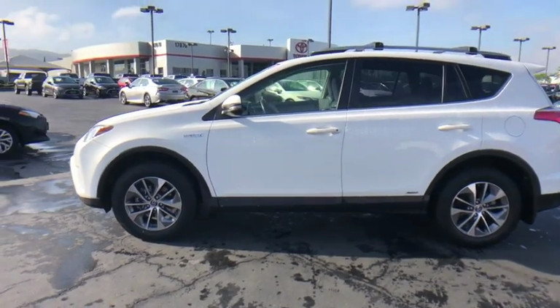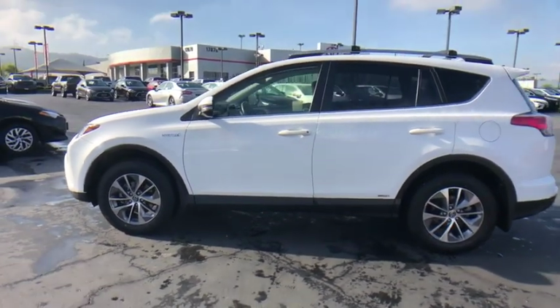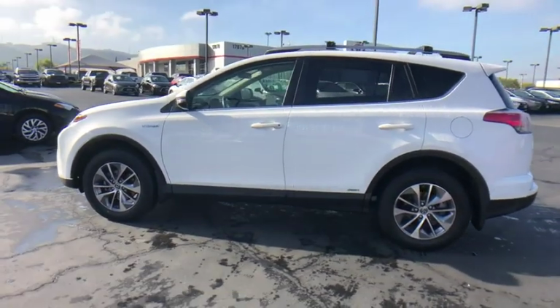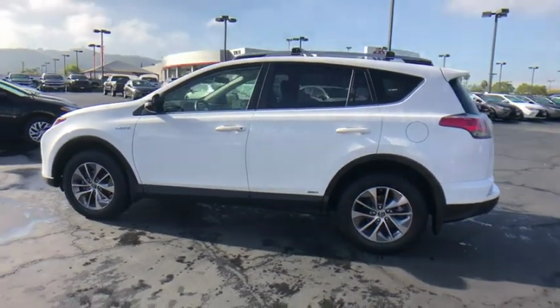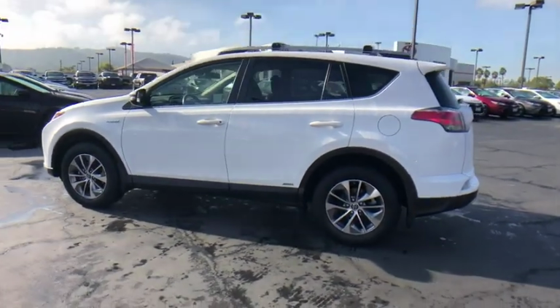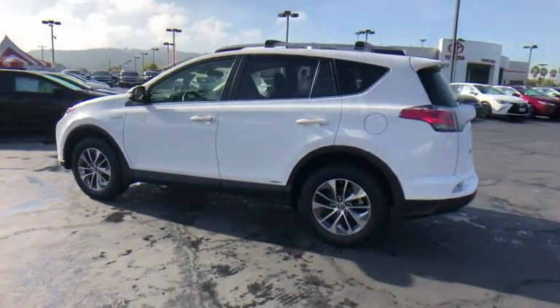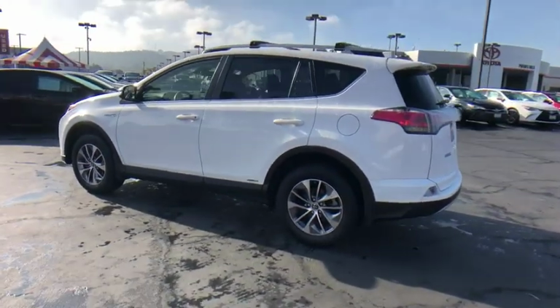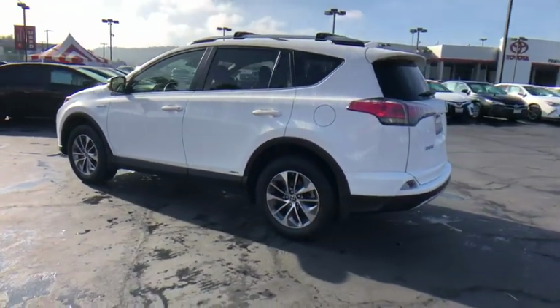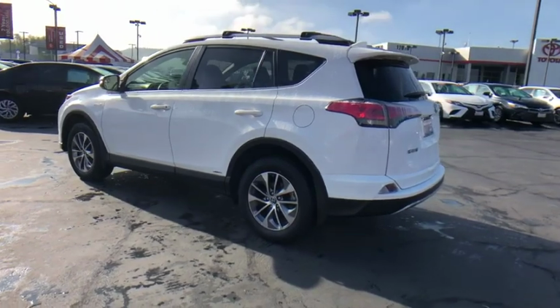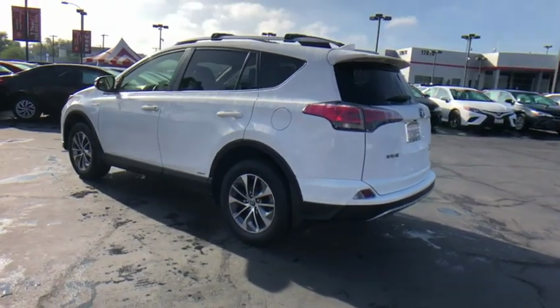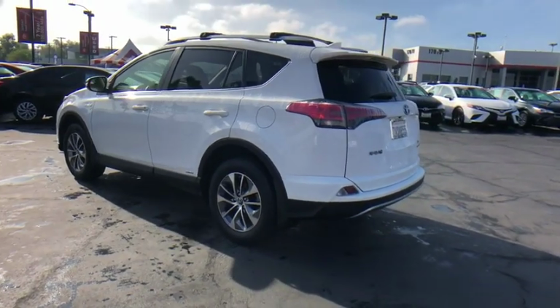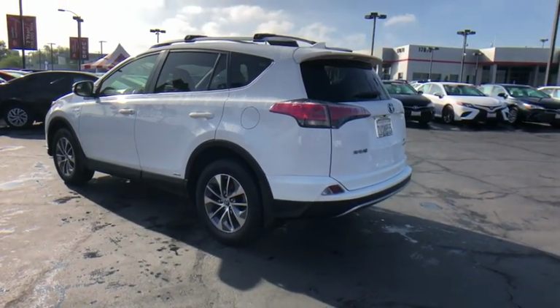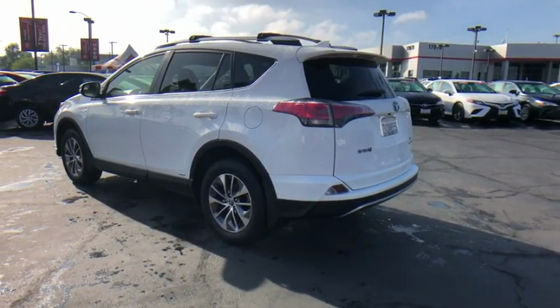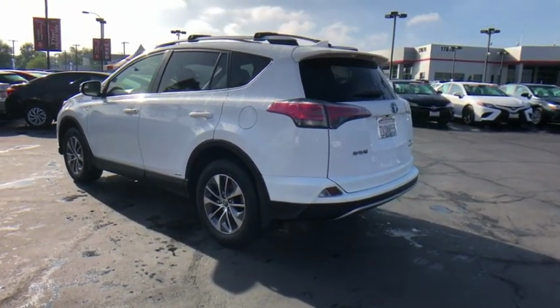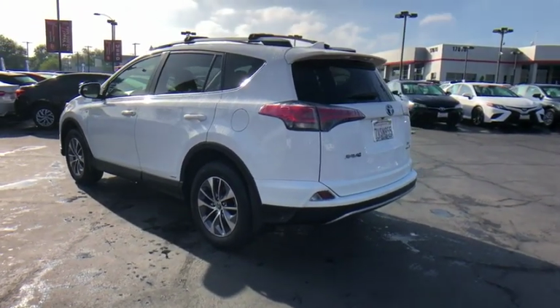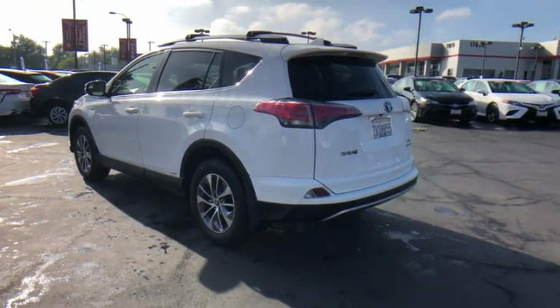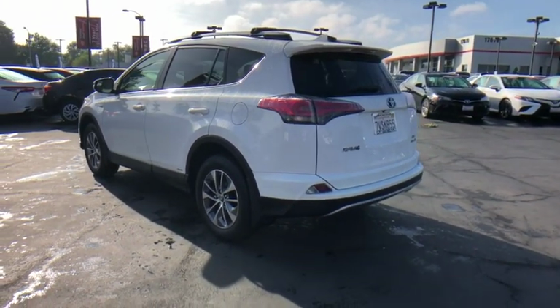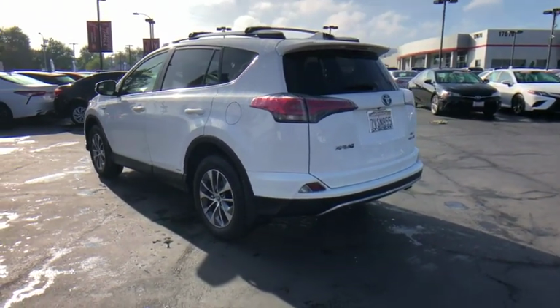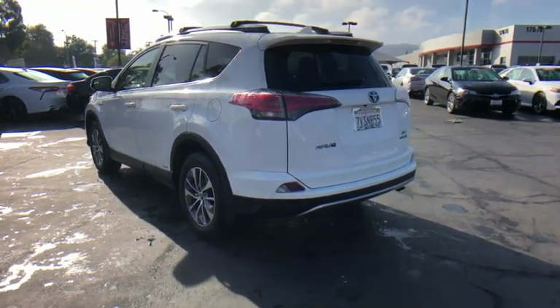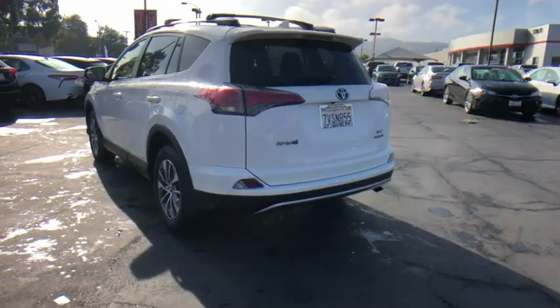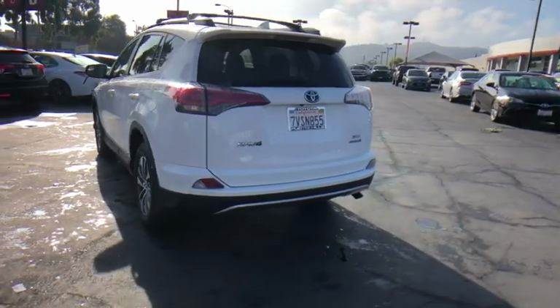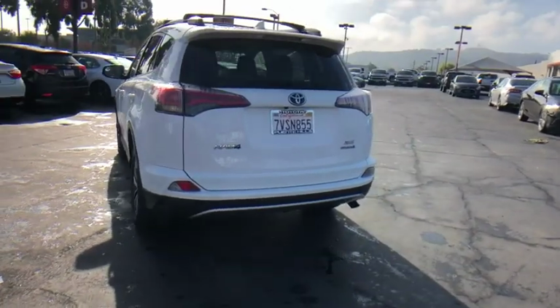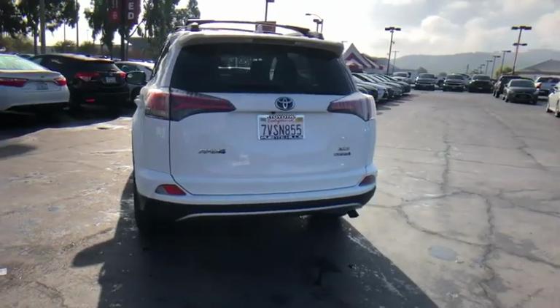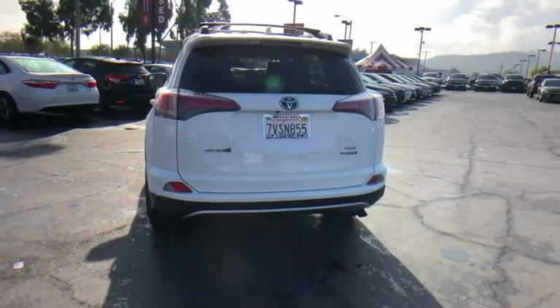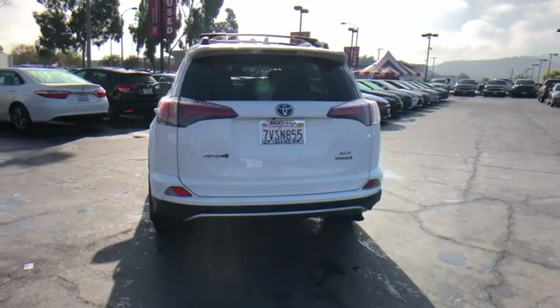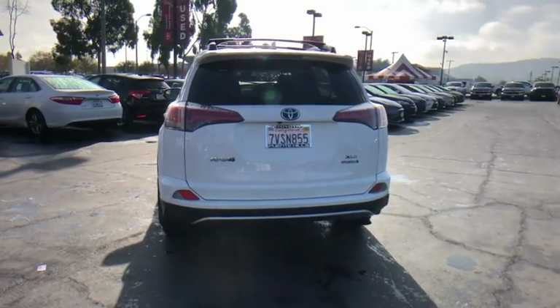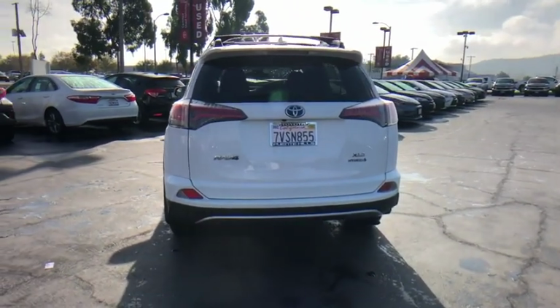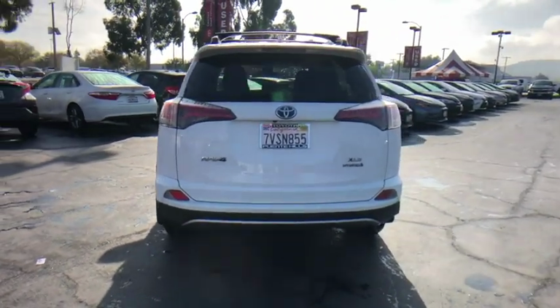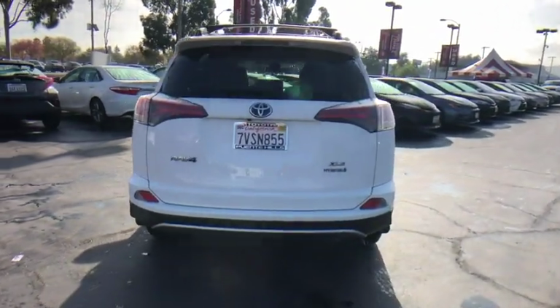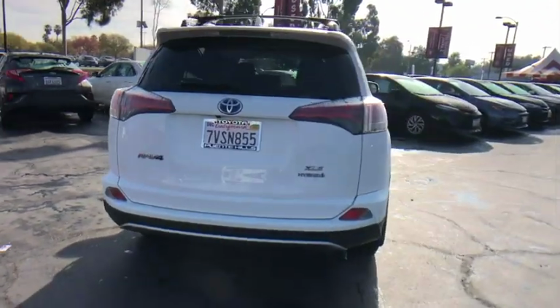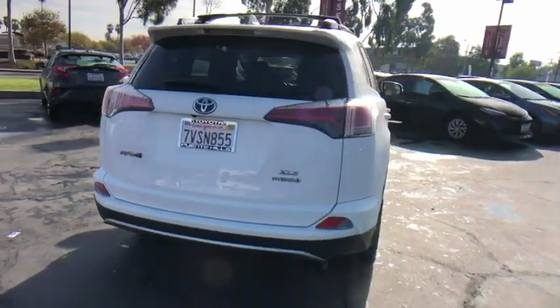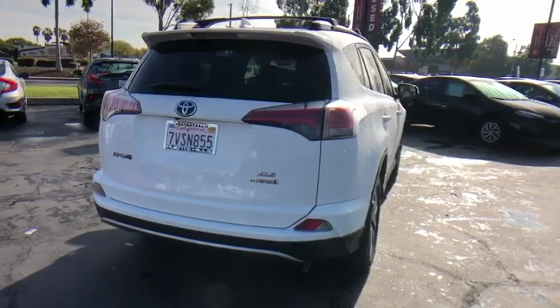This vehicle has less than 35,000 miles. Here are some of this vehicle's great options: traction control, anti-lock braking system, stability control, dual airbags, alloy wheels, power steering, four-wheel disc brakes.